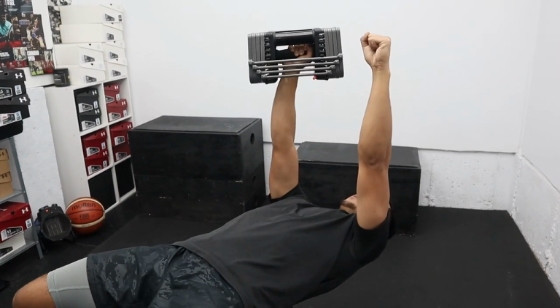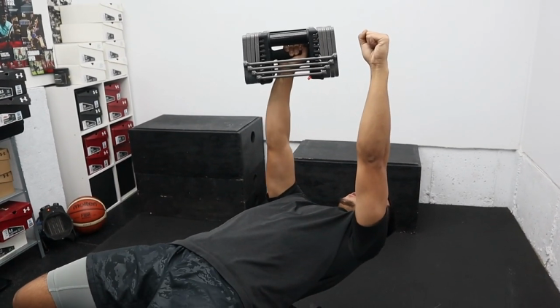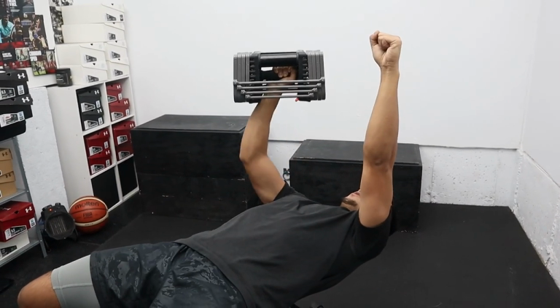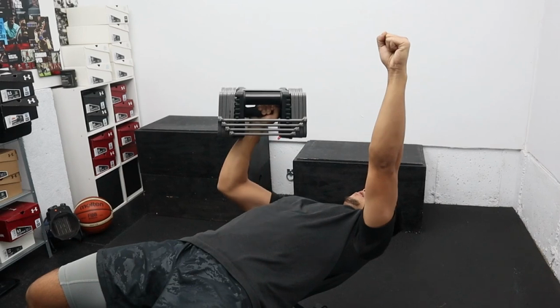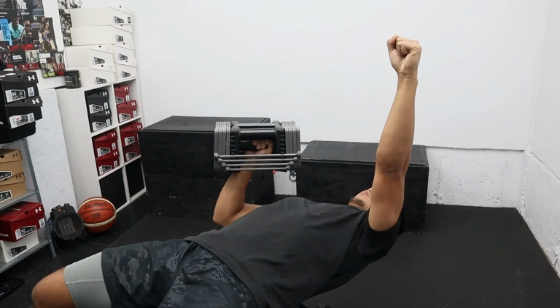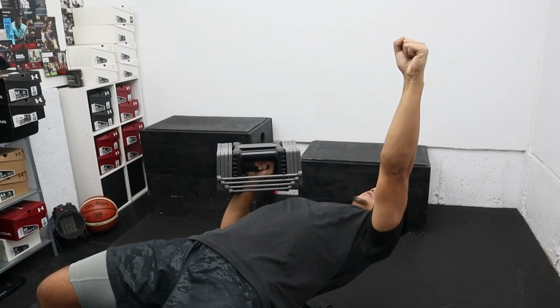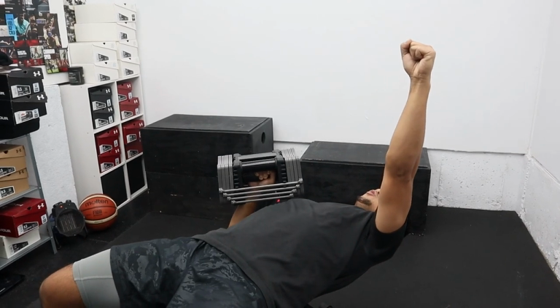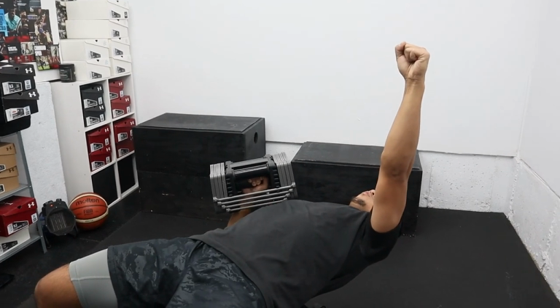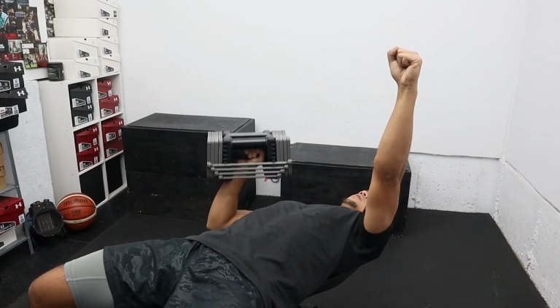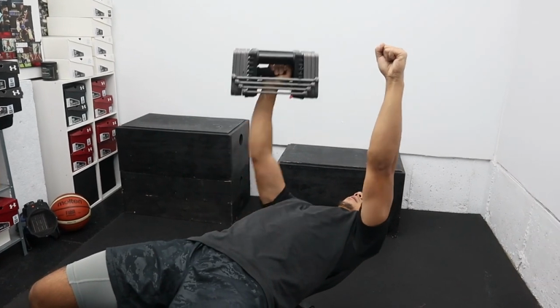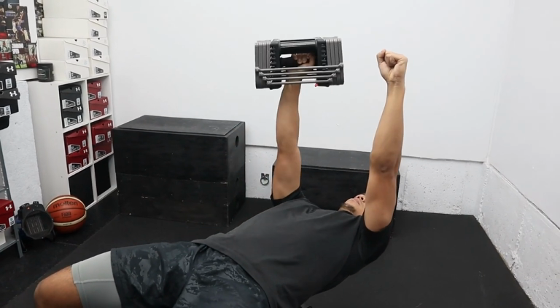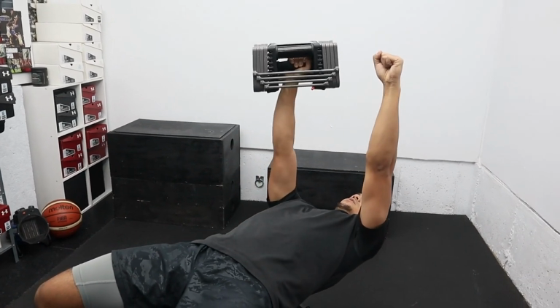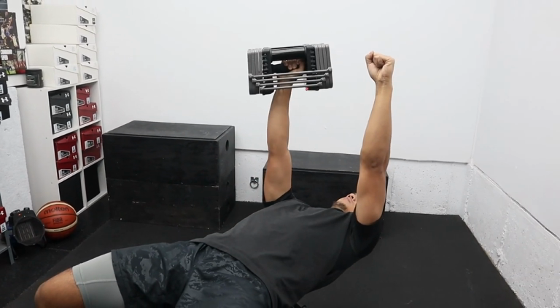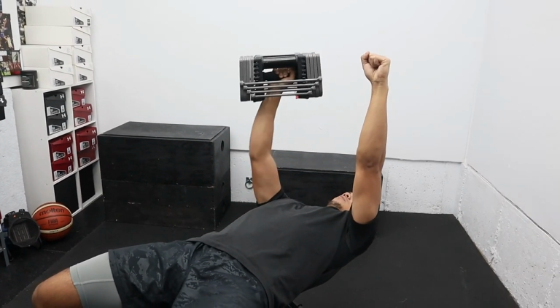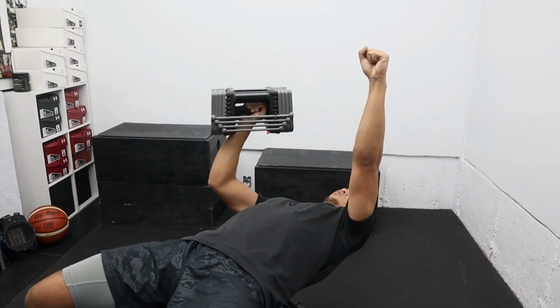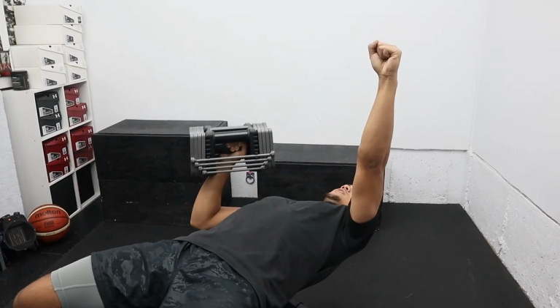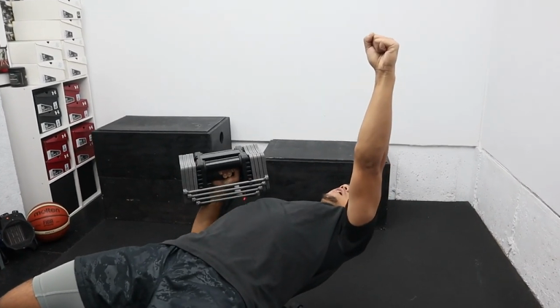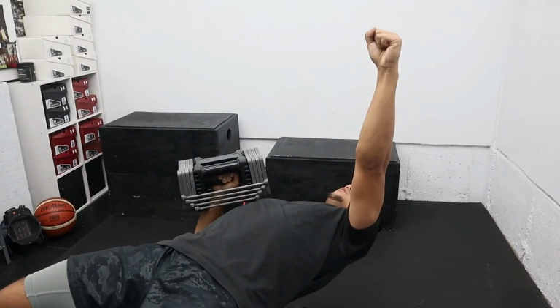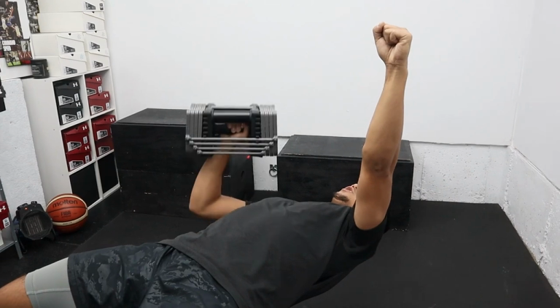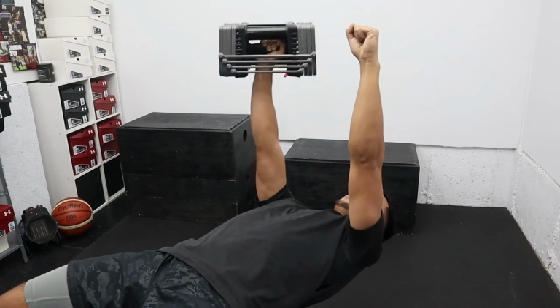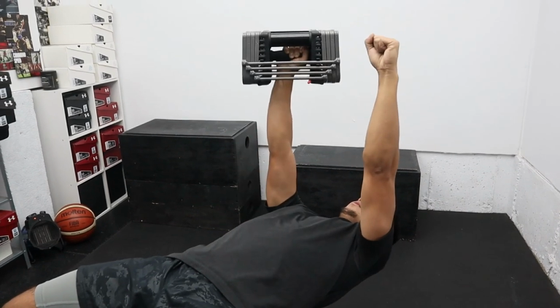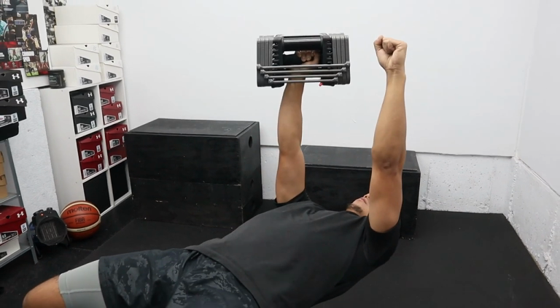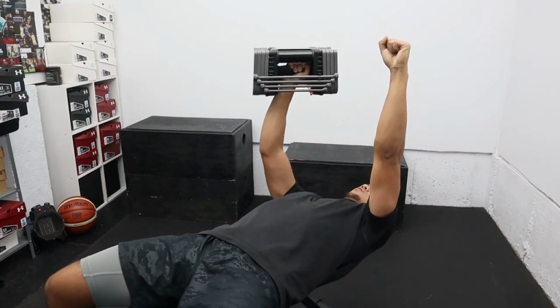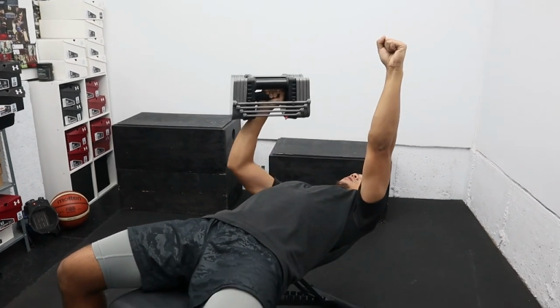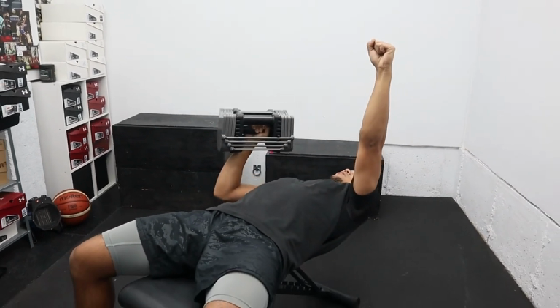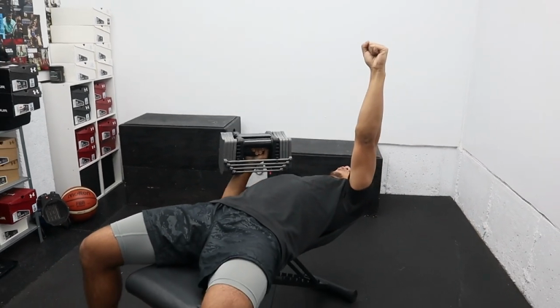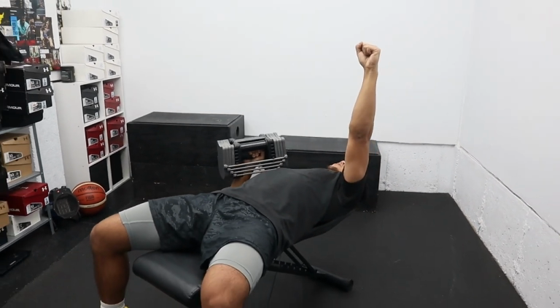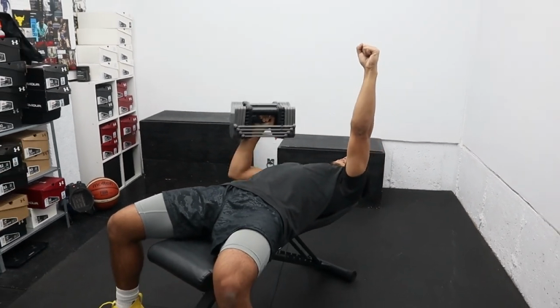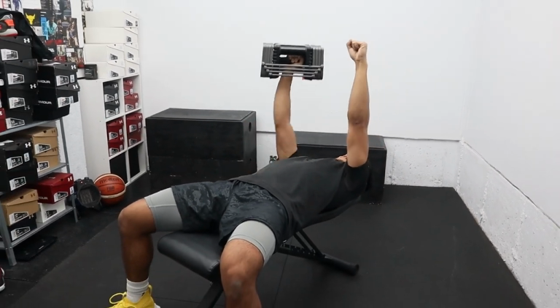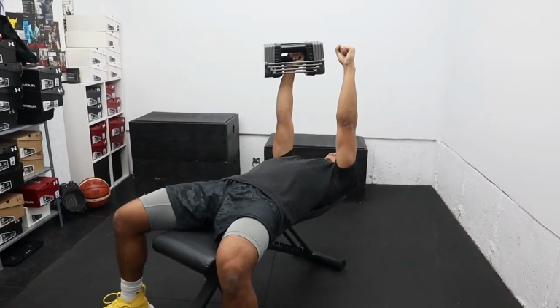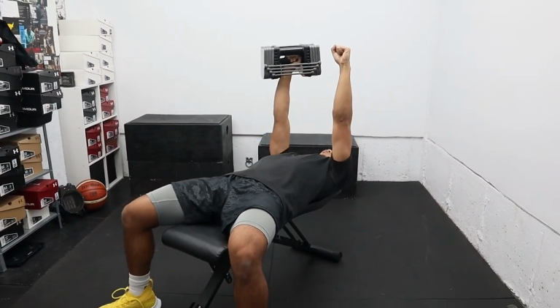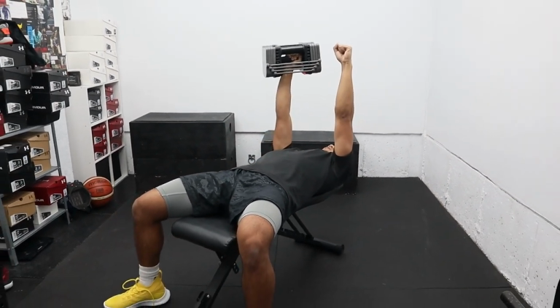We're going to create tension by making a fist, and all we're doing is a controlled press. You want to resist that rotation — this dumbbell is going to pull you to one side and you want to resist that.